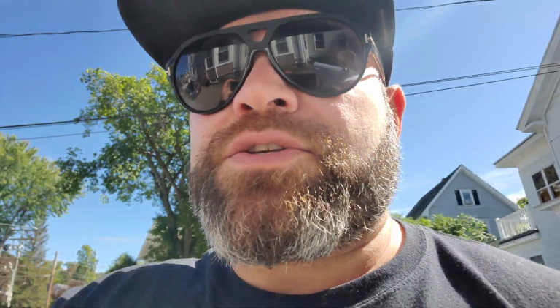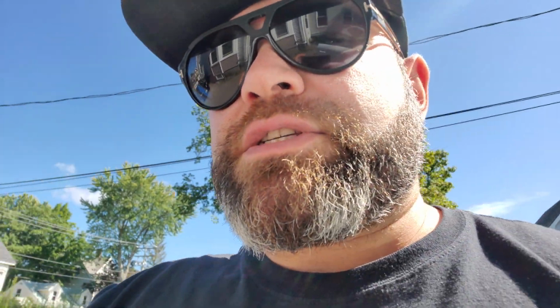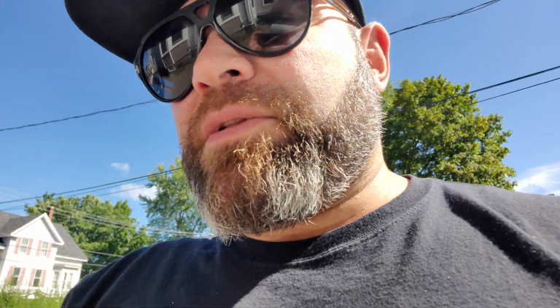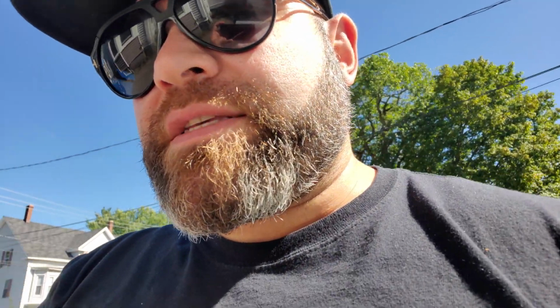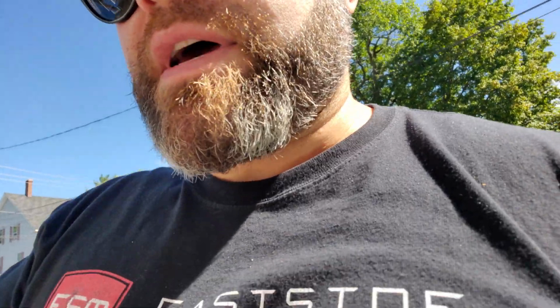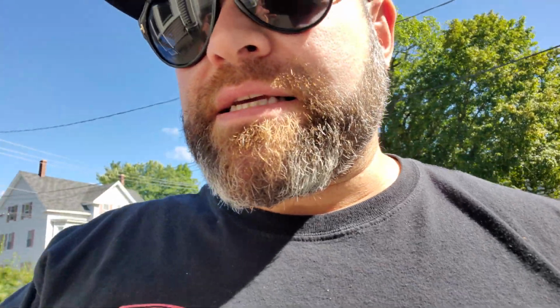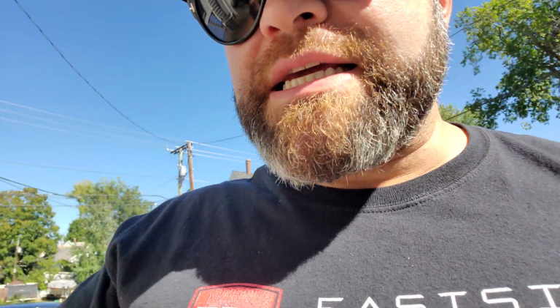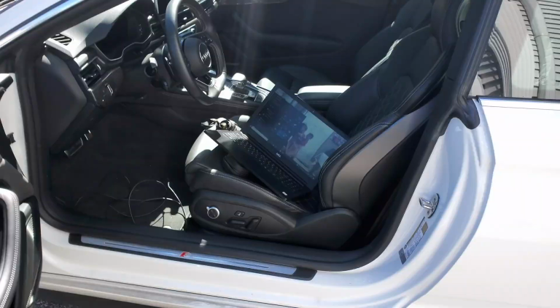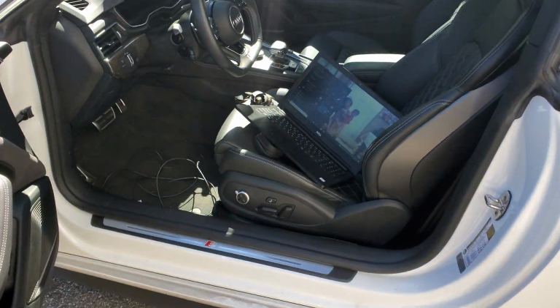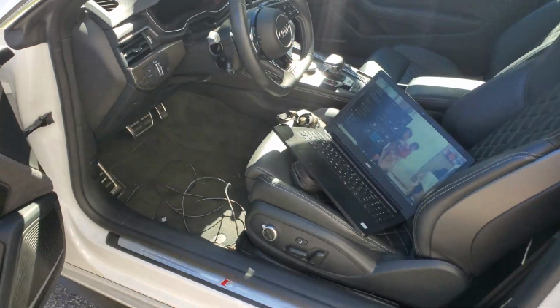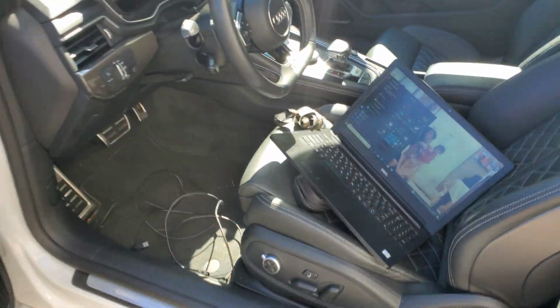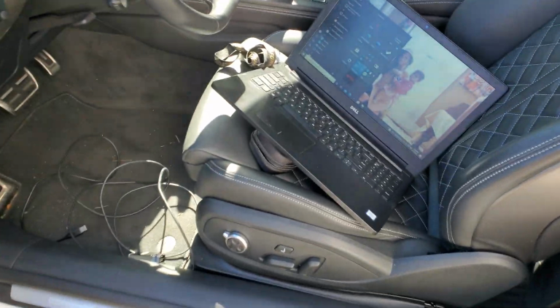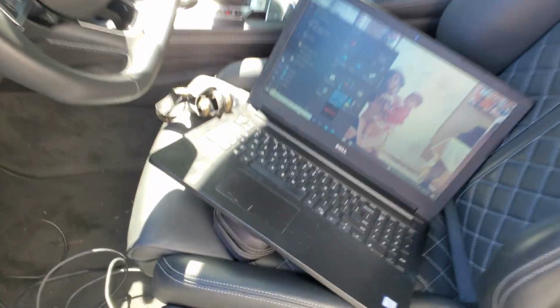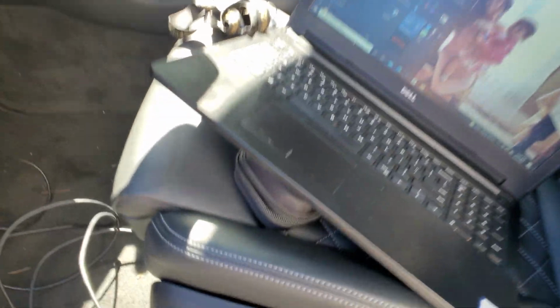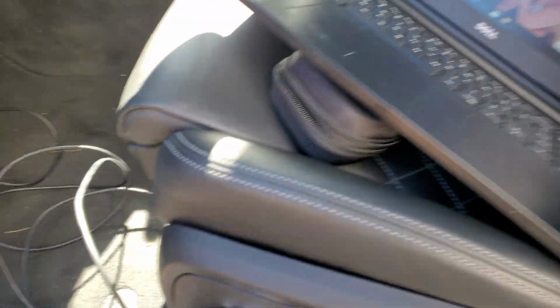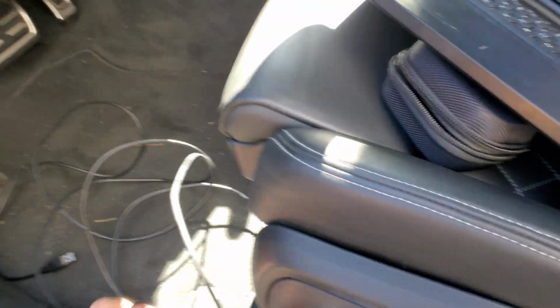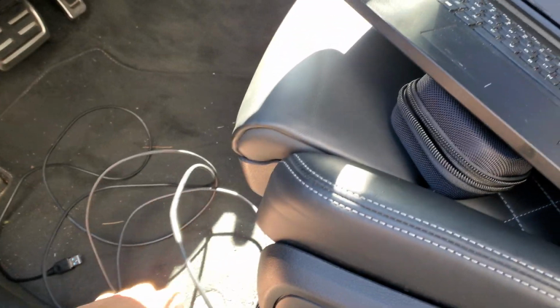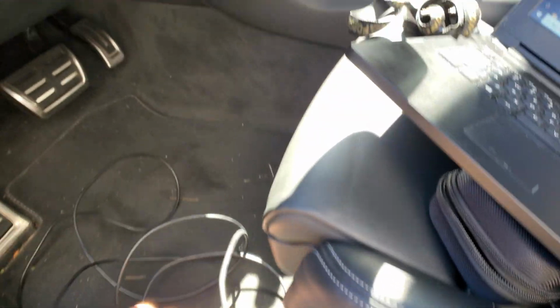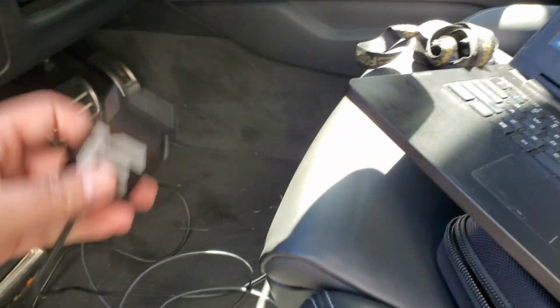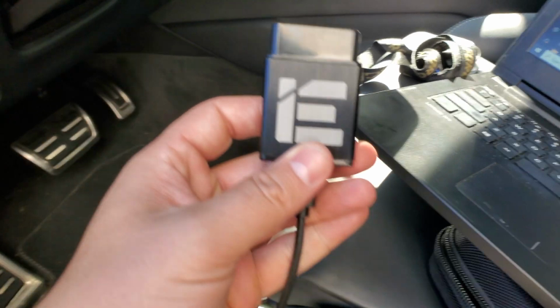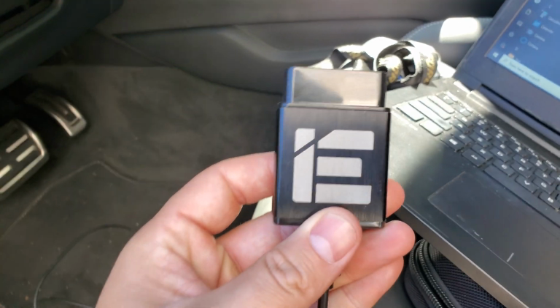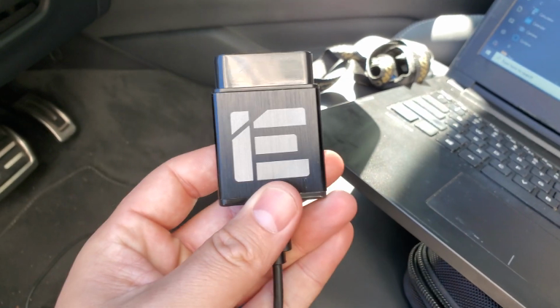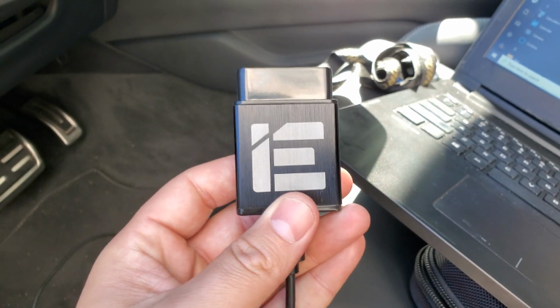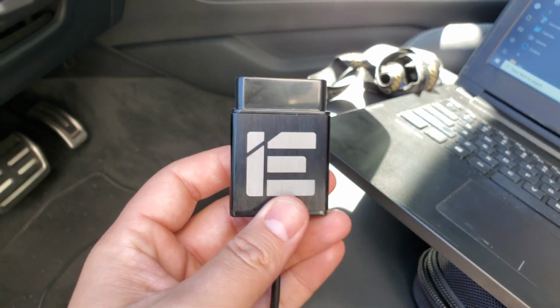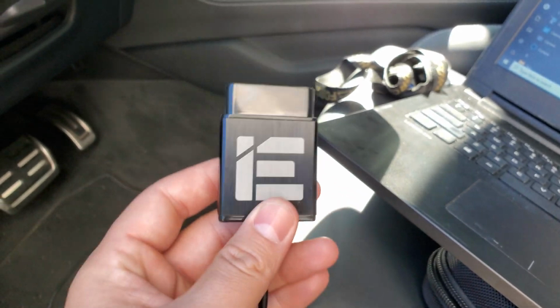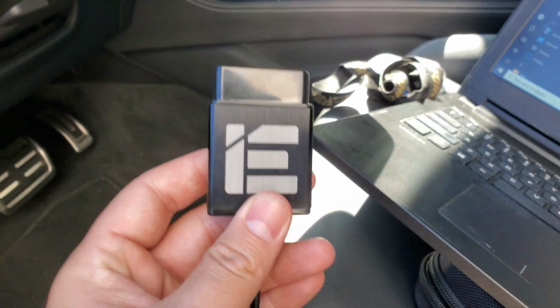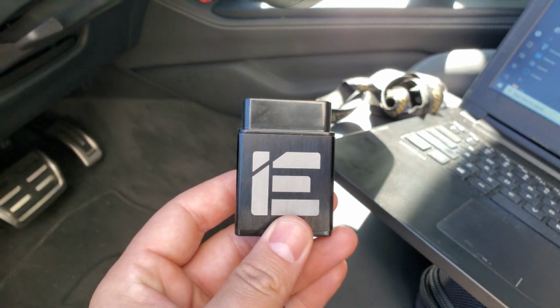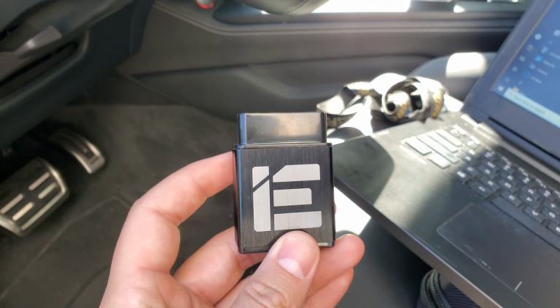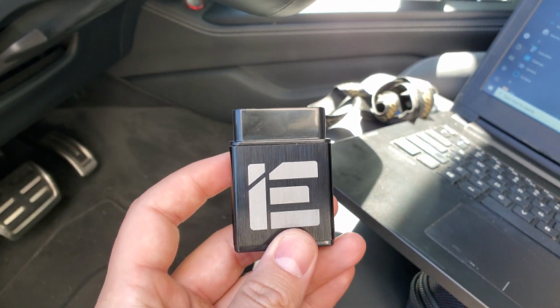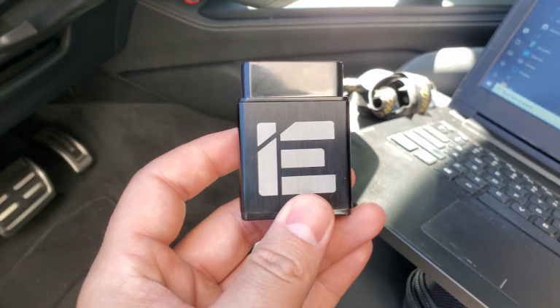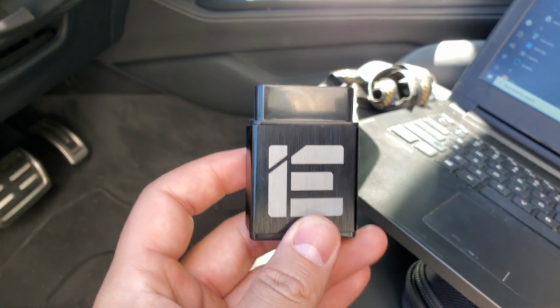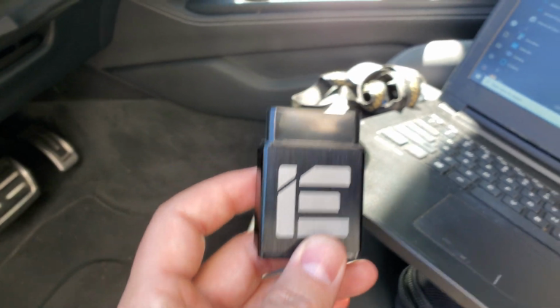There are just a couple of things you guys need. They come with the Integrated Engineering package, so once you purchase the tune you will also get one of these cords that has a specific serial number on the back of it where your tune will be loaded.